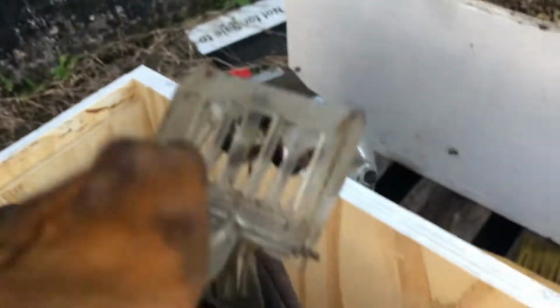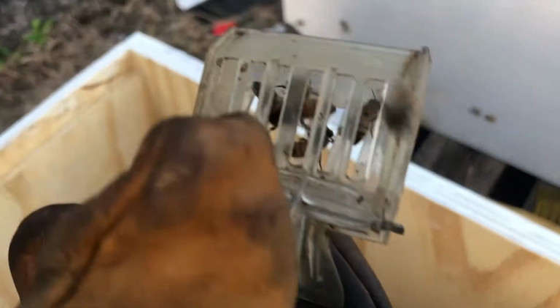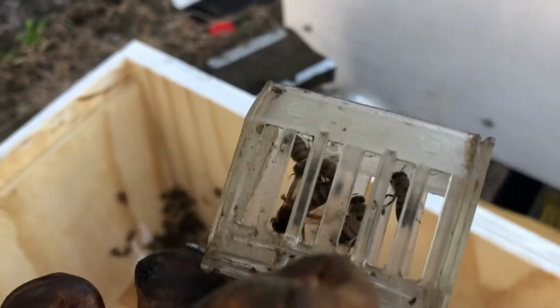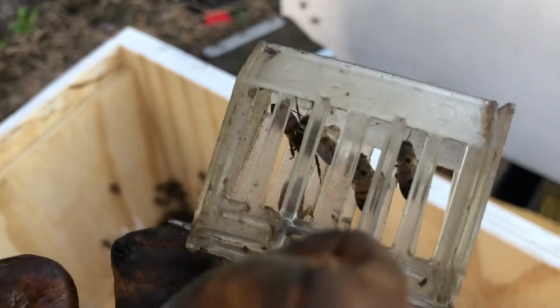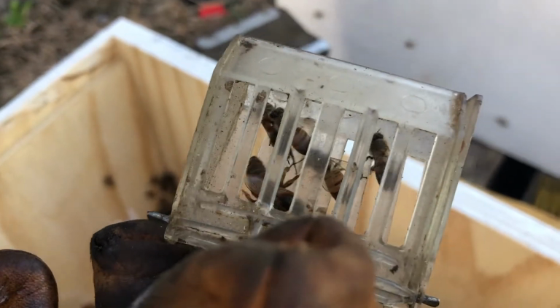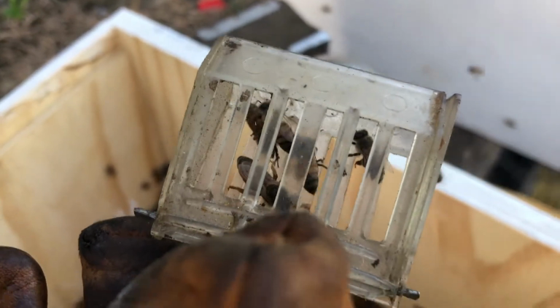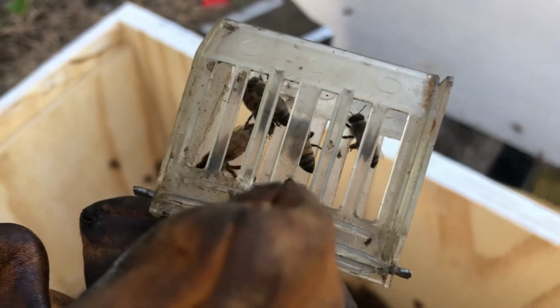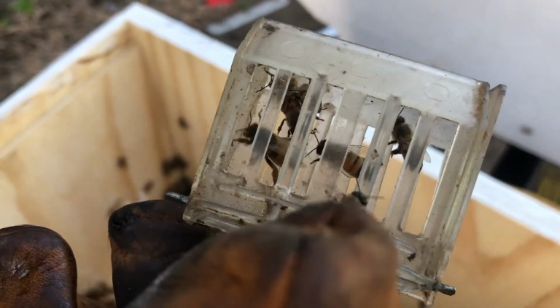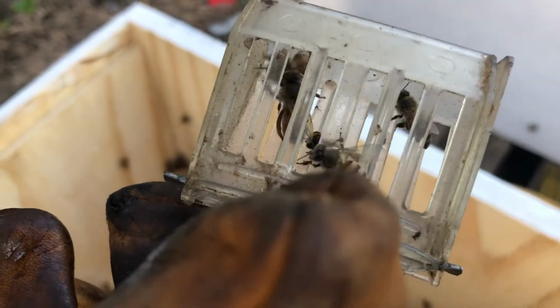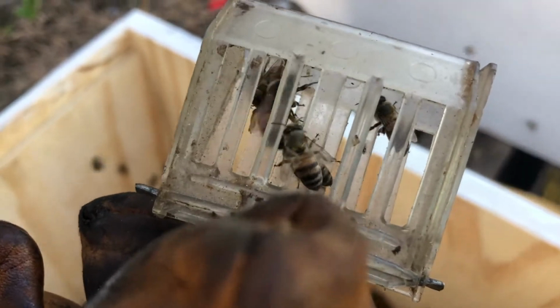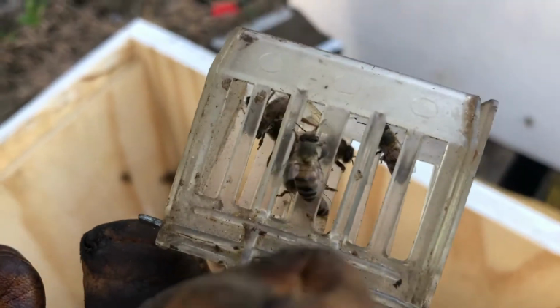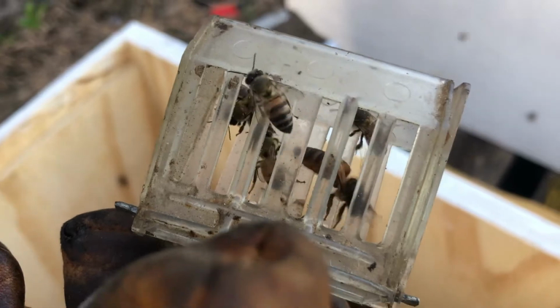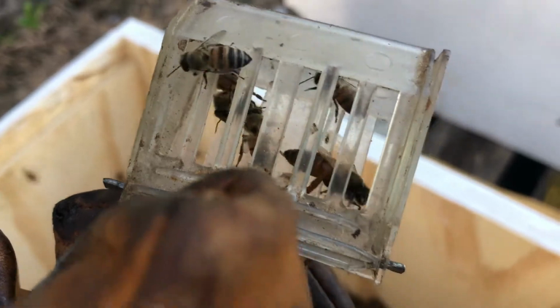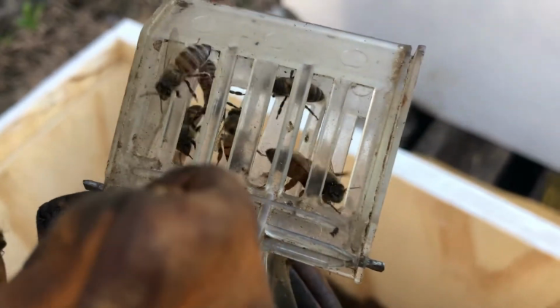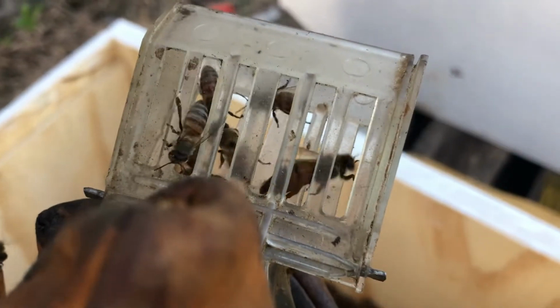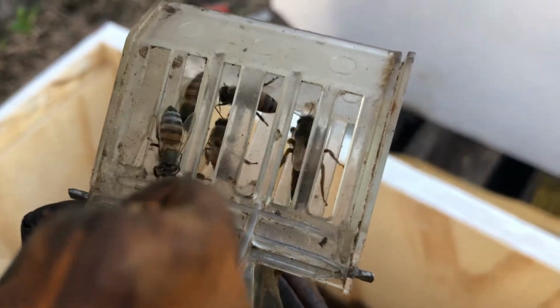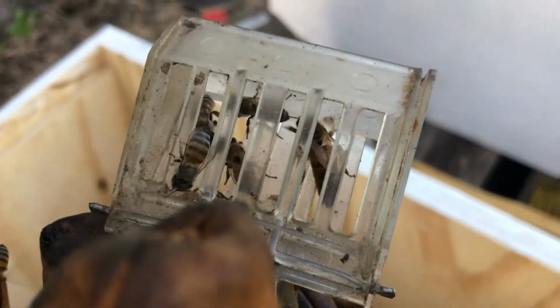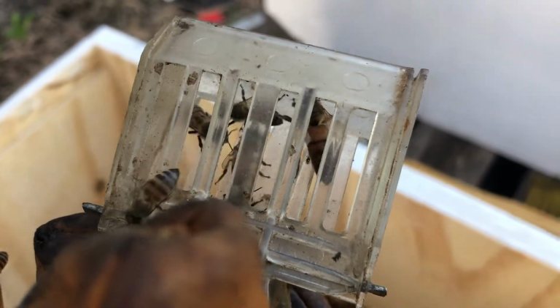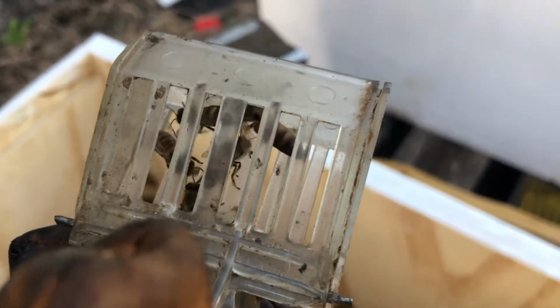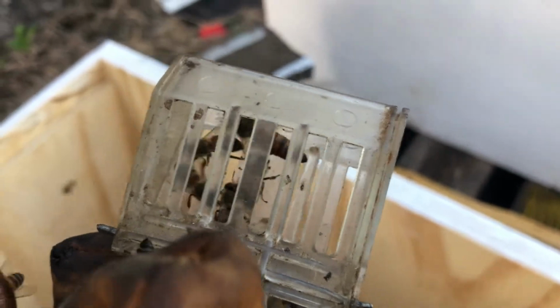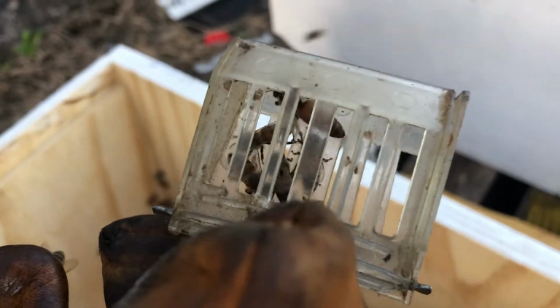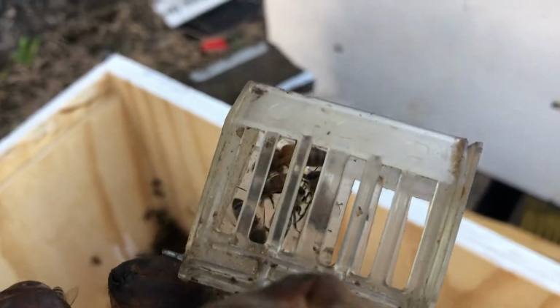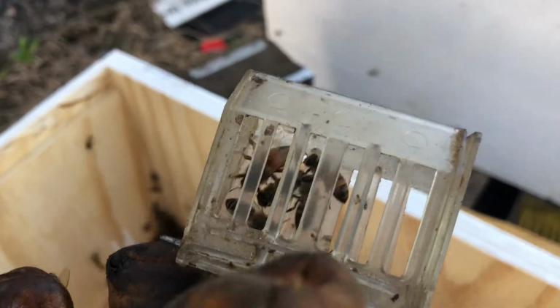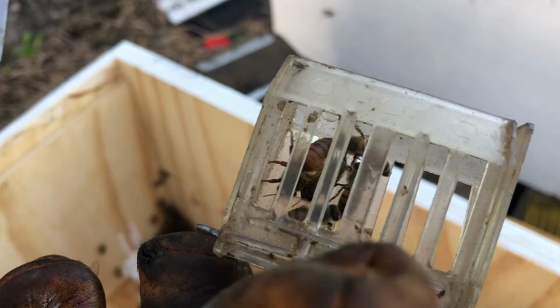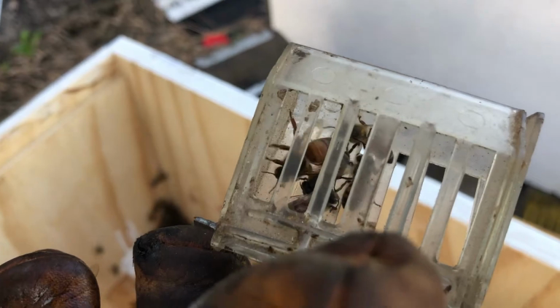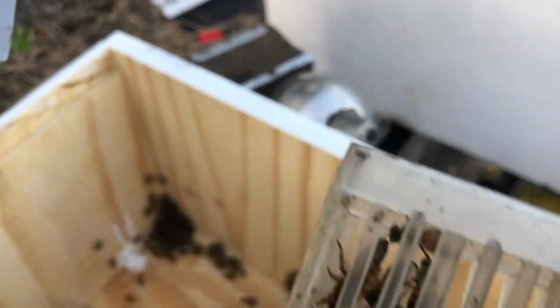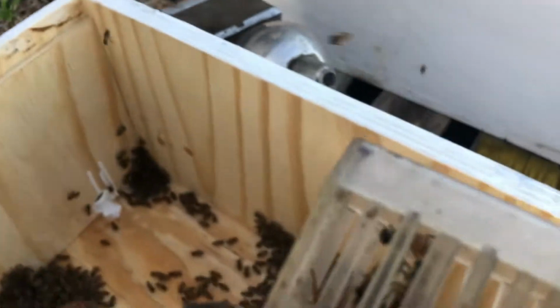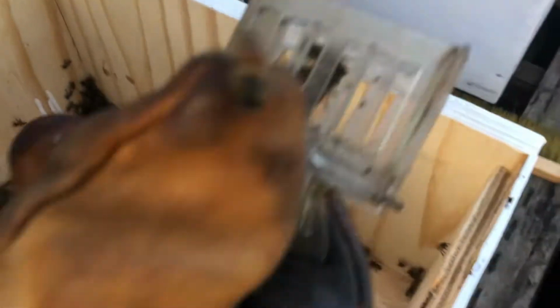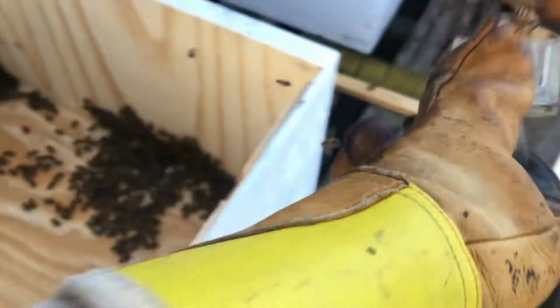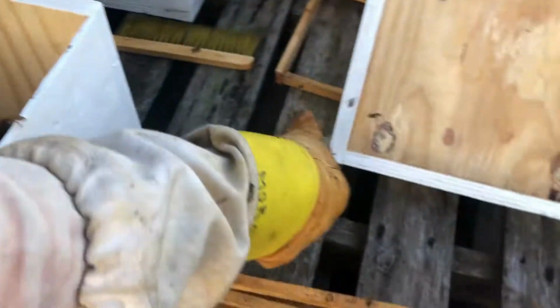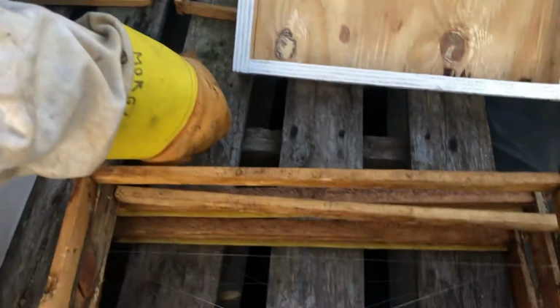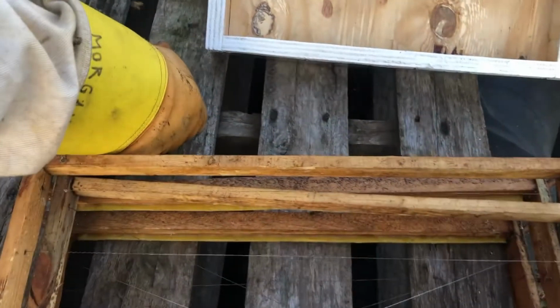We'll just keep the queen aside so that she doesn't get injured while transferring the frames over. We don't want her to get hurt. Let's put her on the side here.